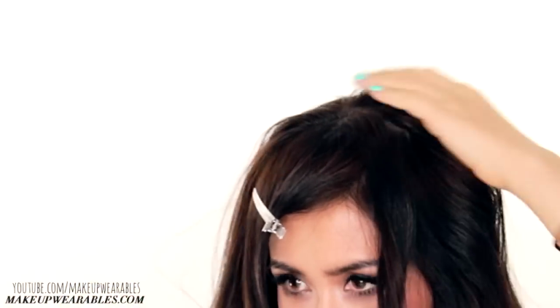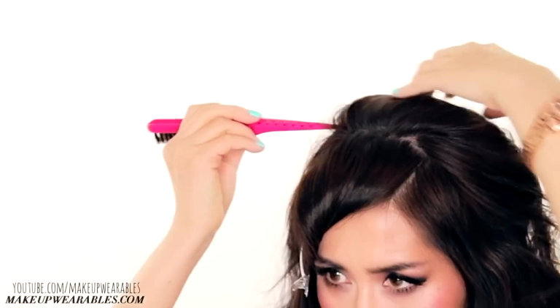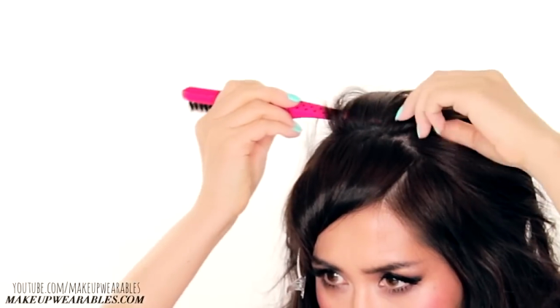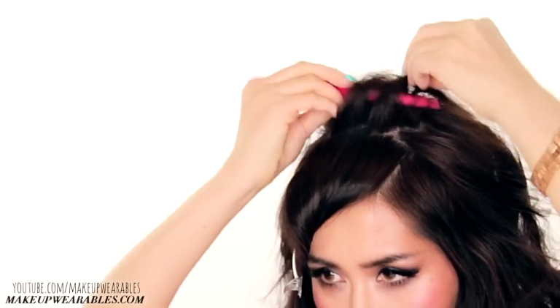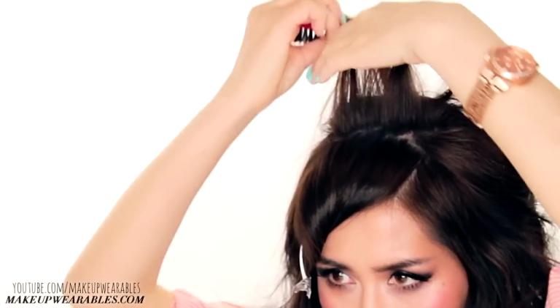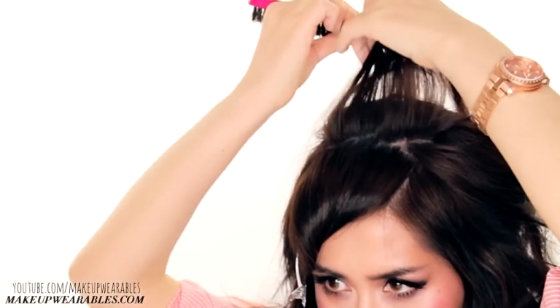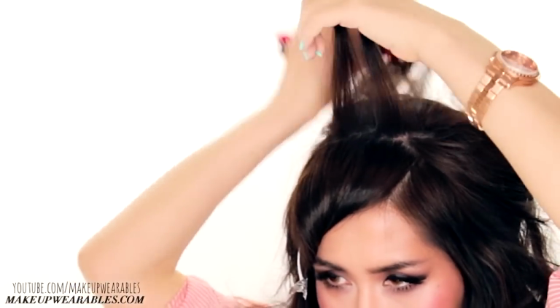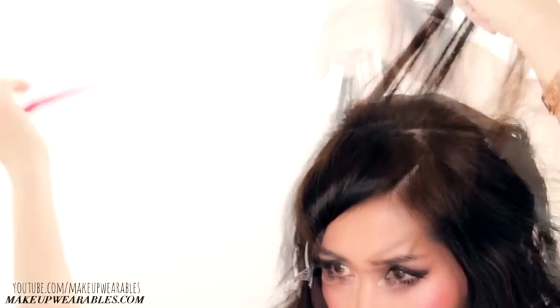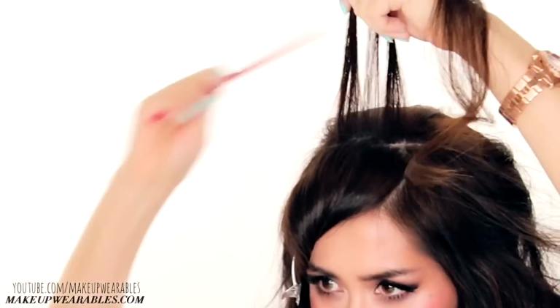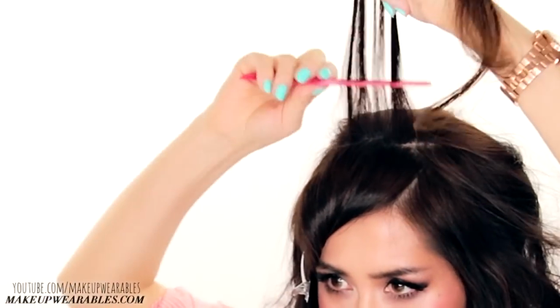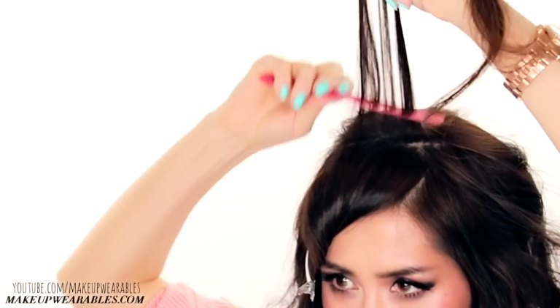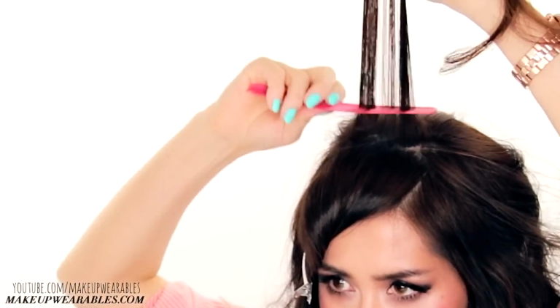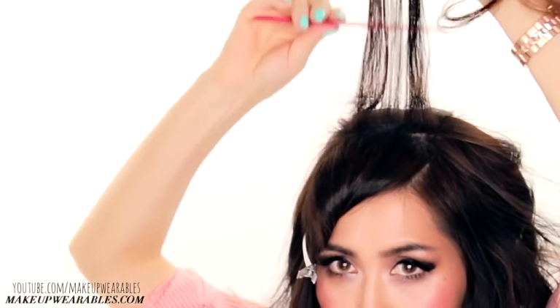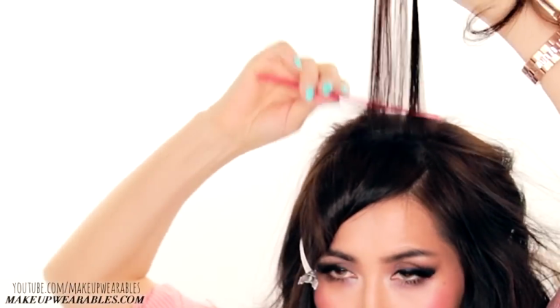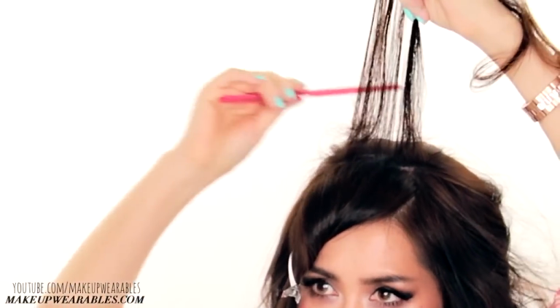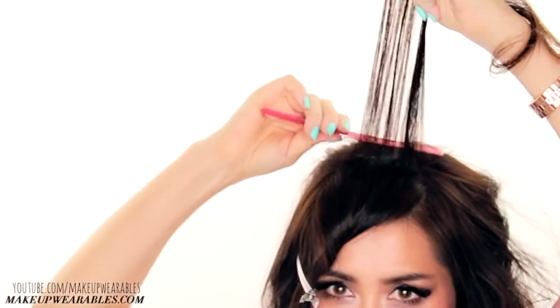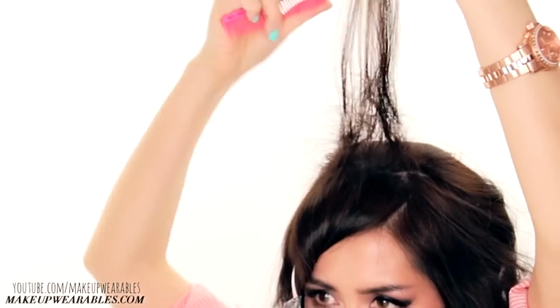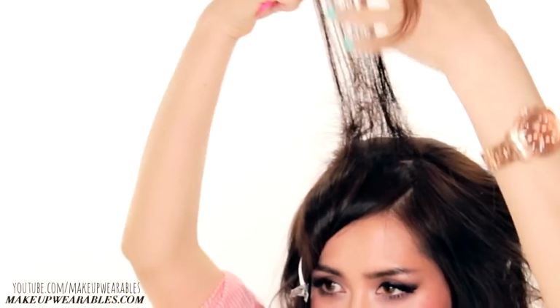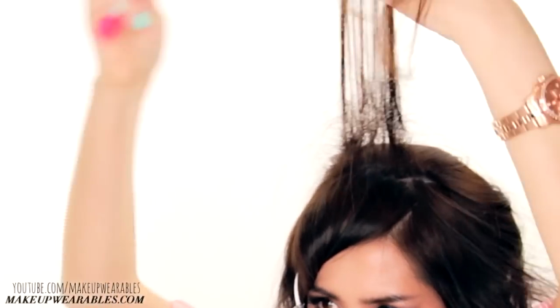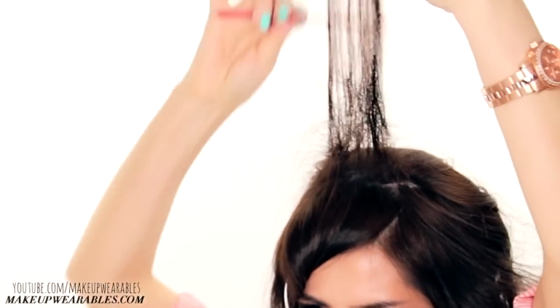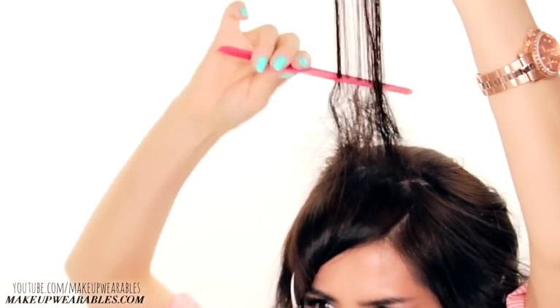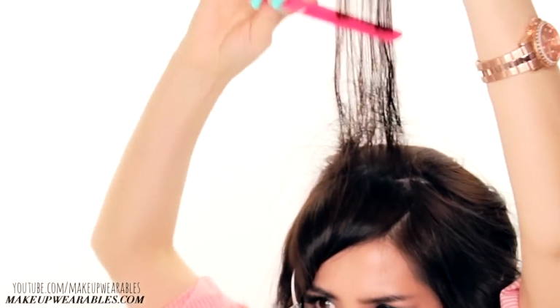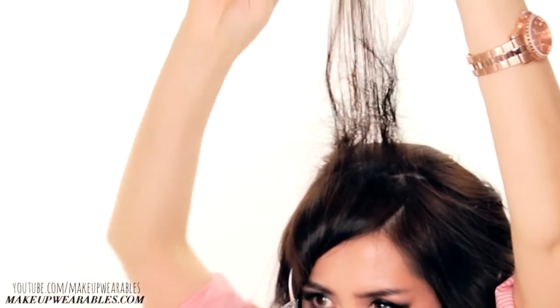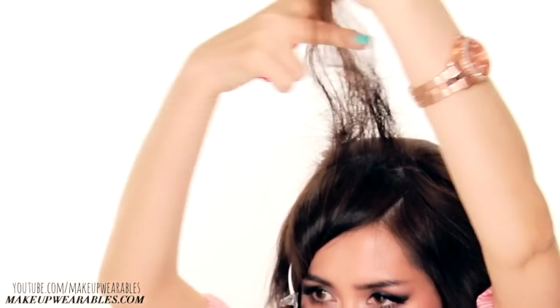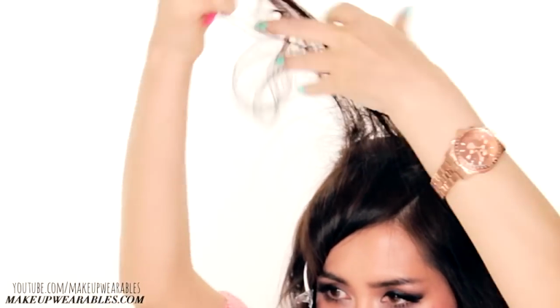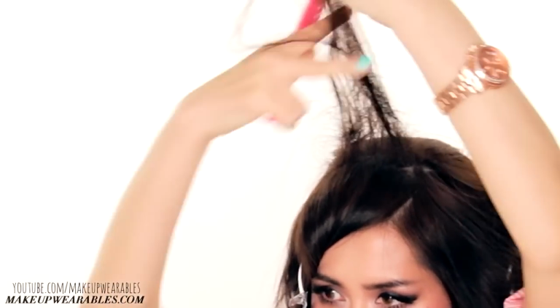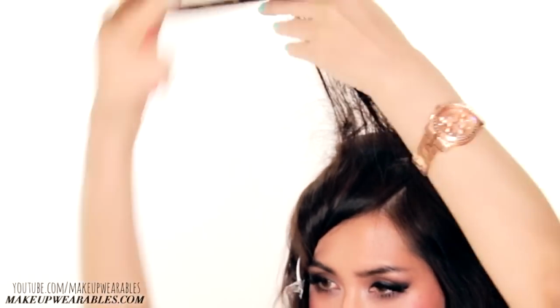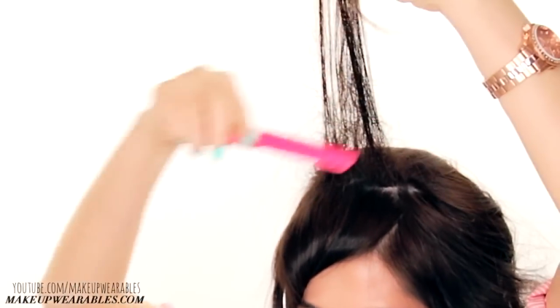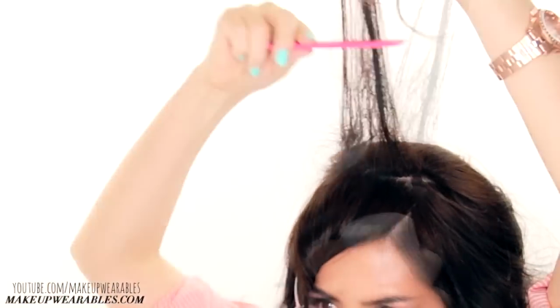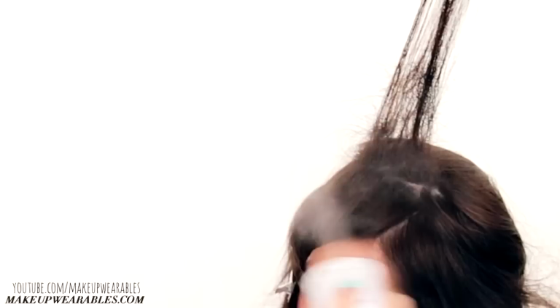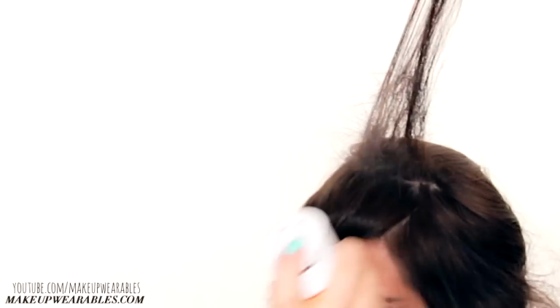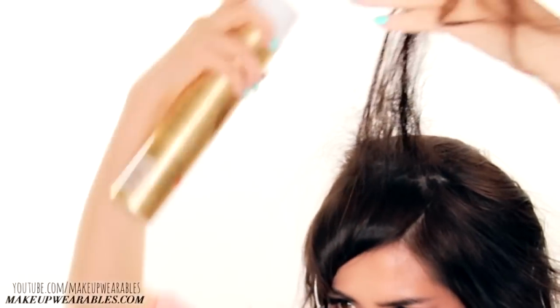Now take a small section, a little thicker than my example here, and backcomb your hair towards the roots. Make sure you backcomb not just the back but also the front of the section, and then mix it with some hairspray afterwards.